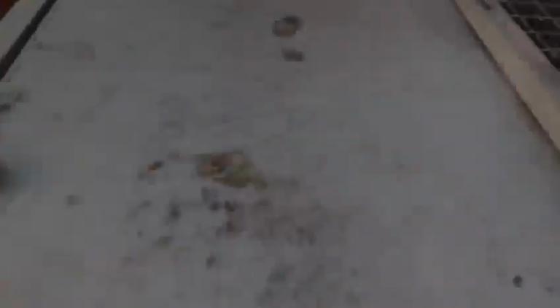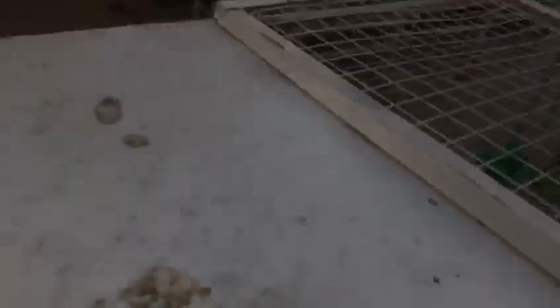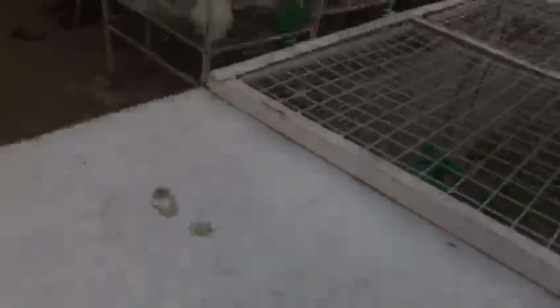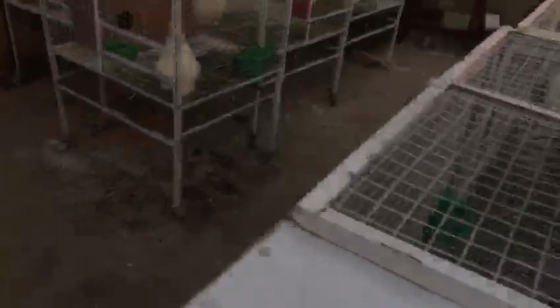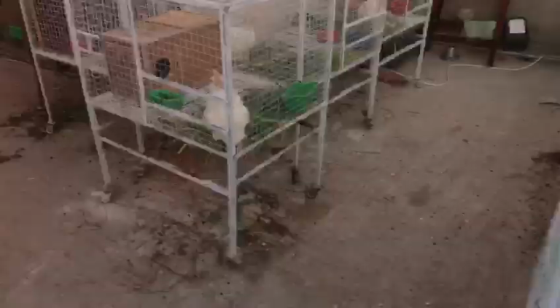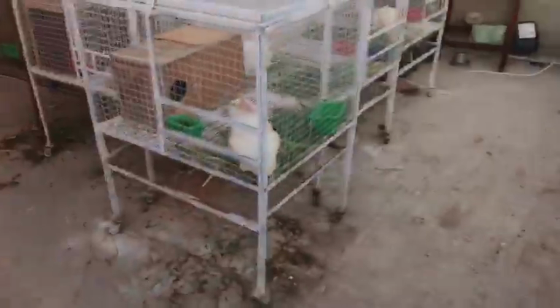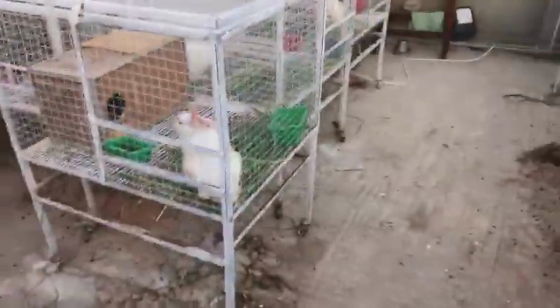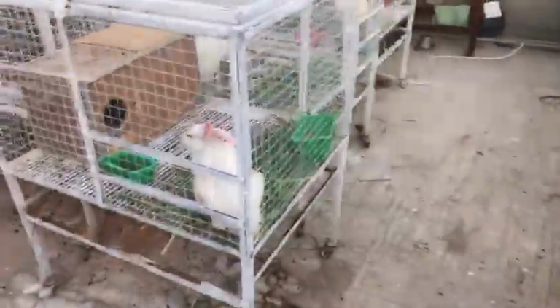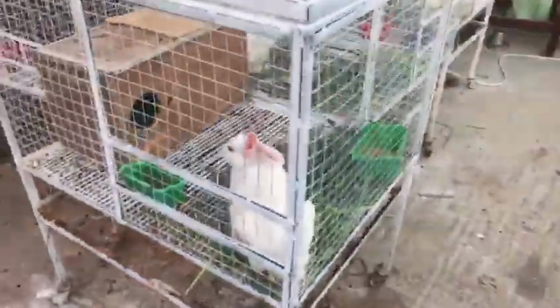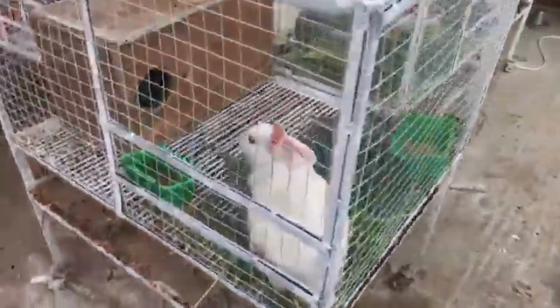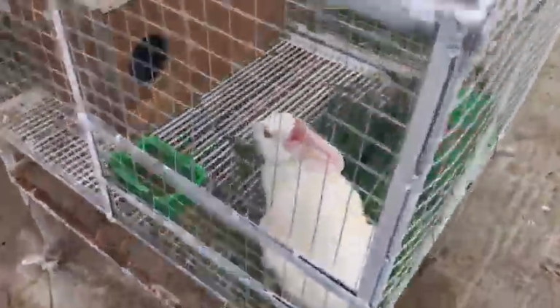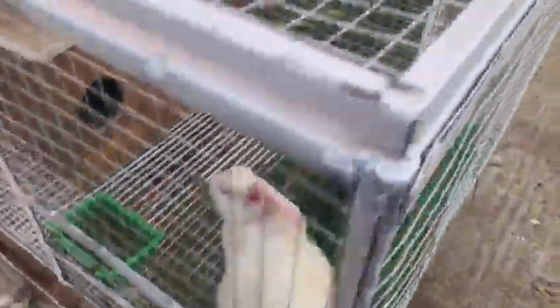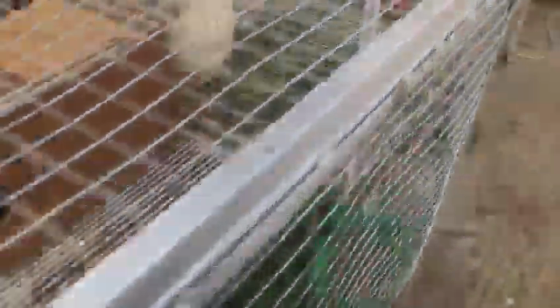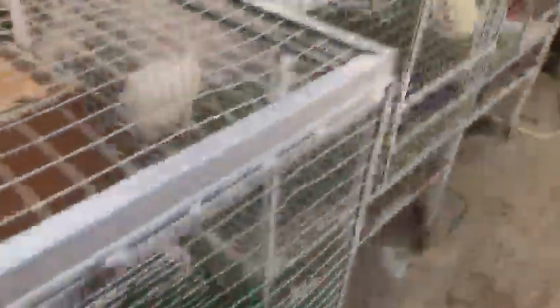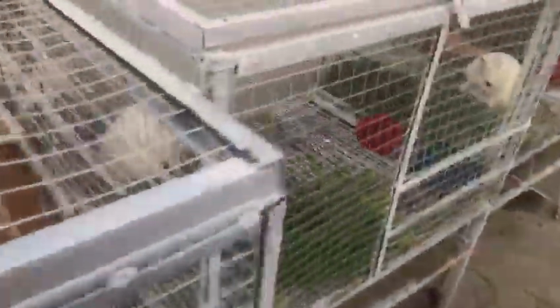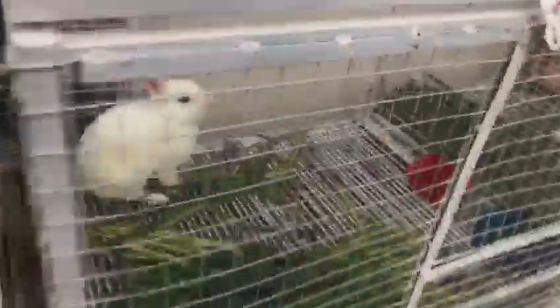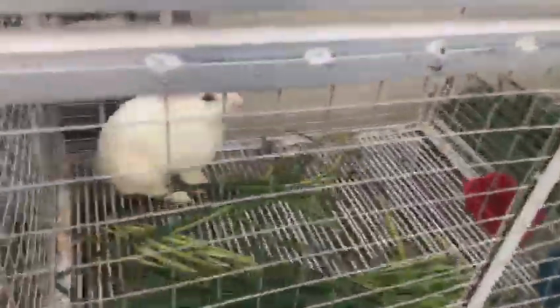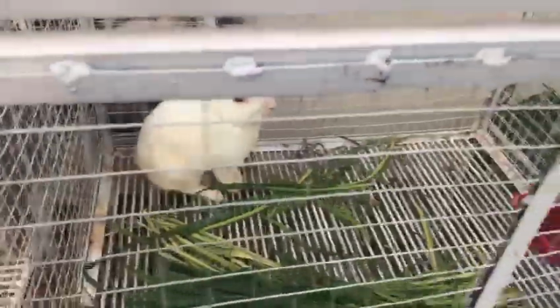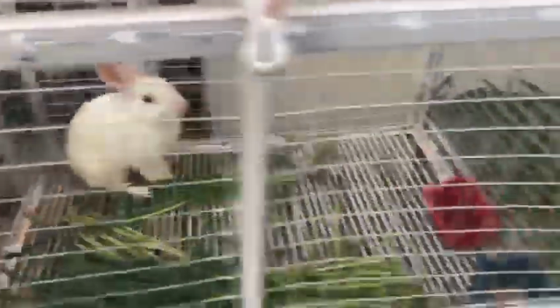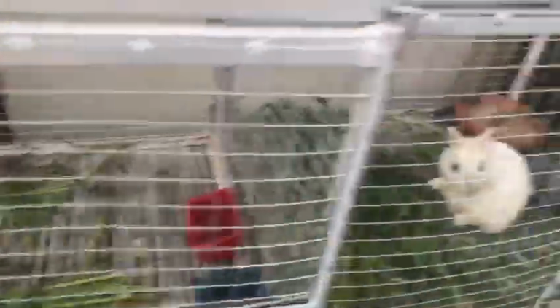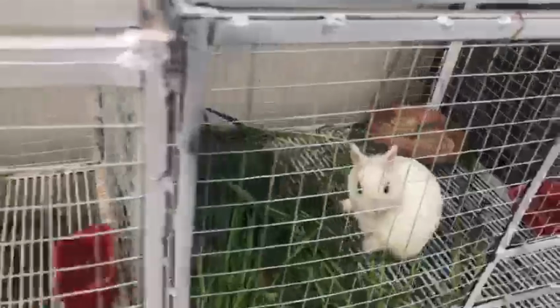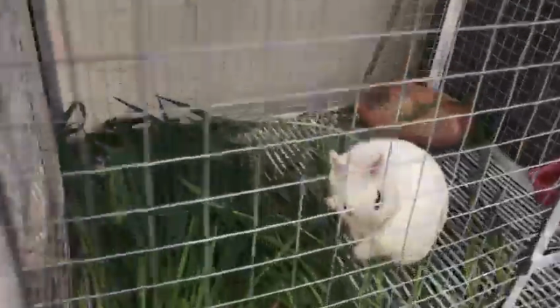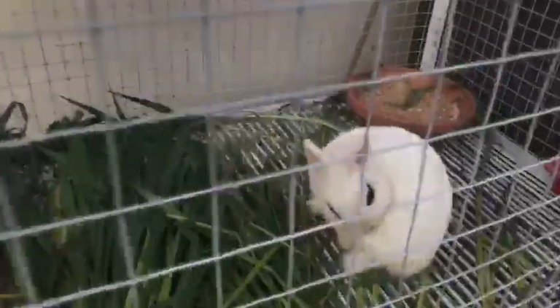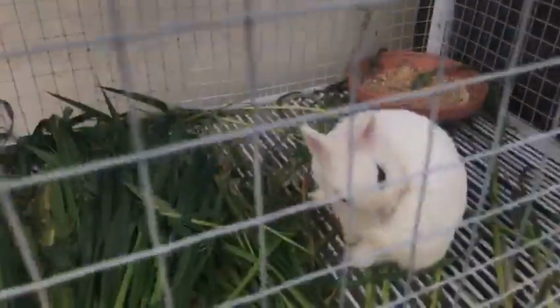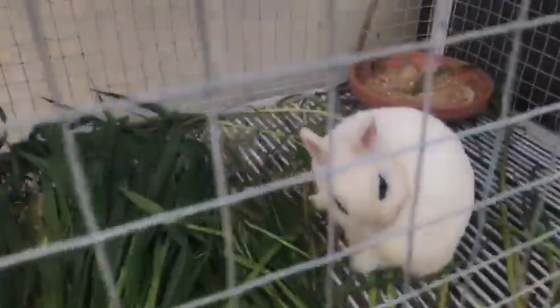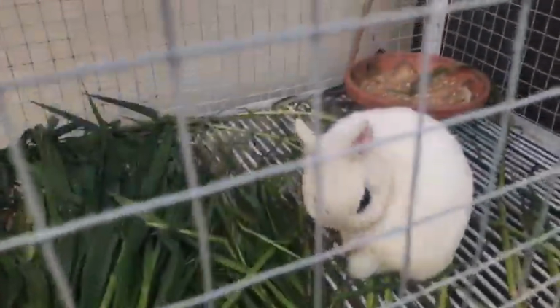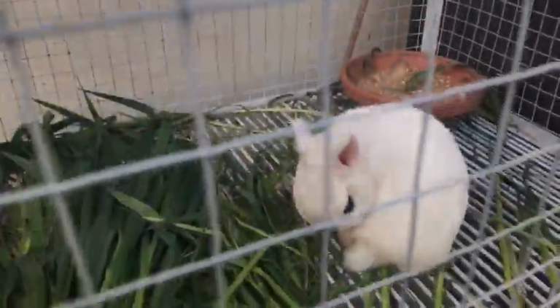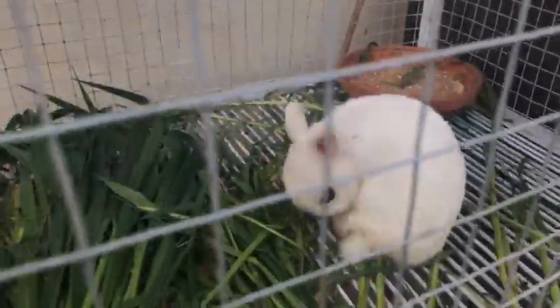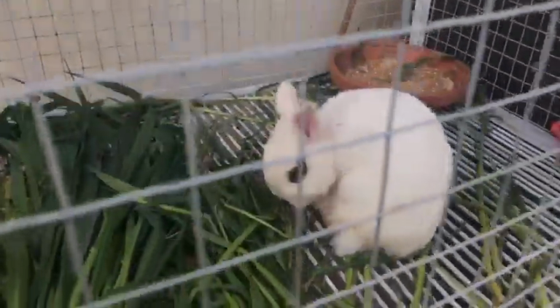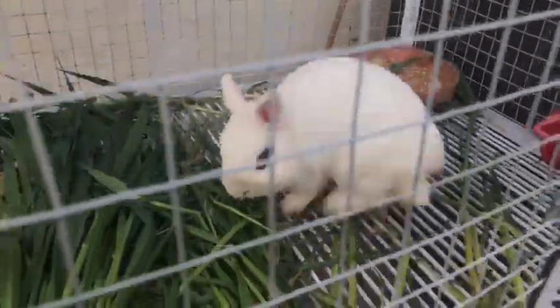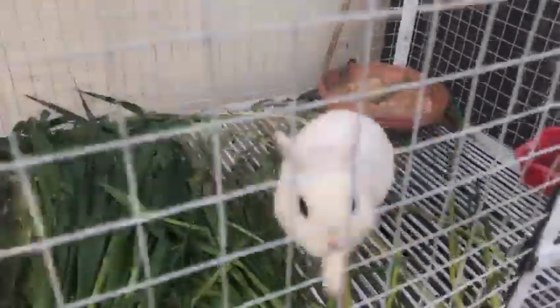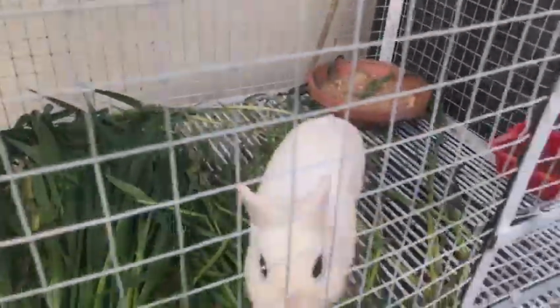This is the initial main exam. This is the Dwarf Hotot, and it had it.